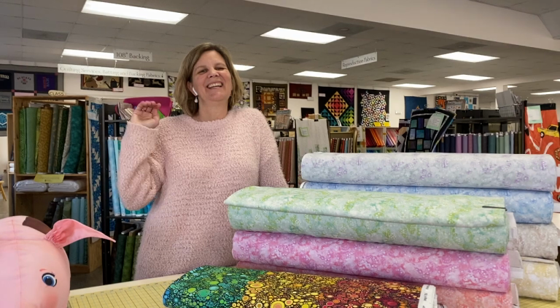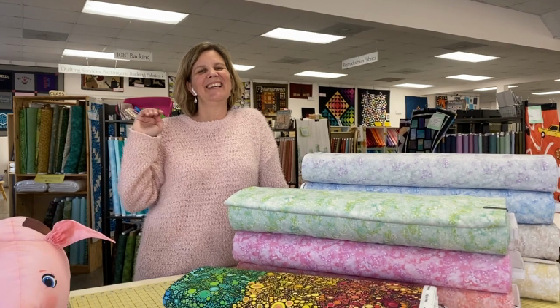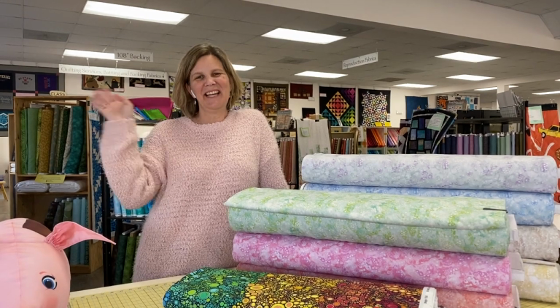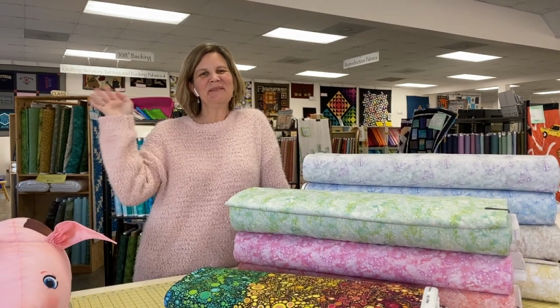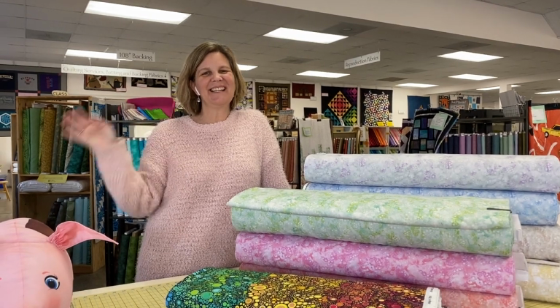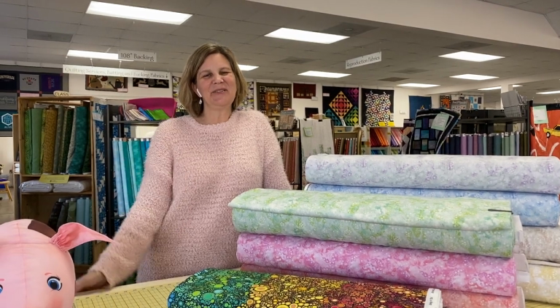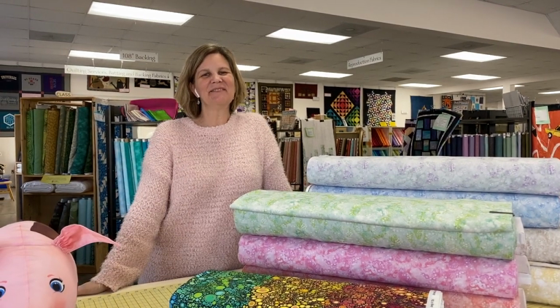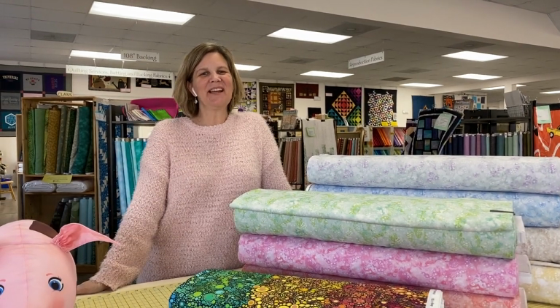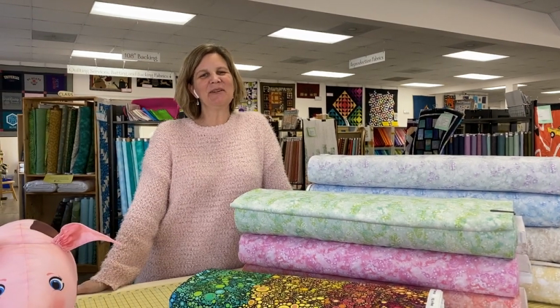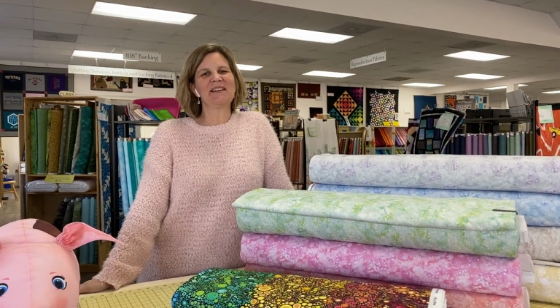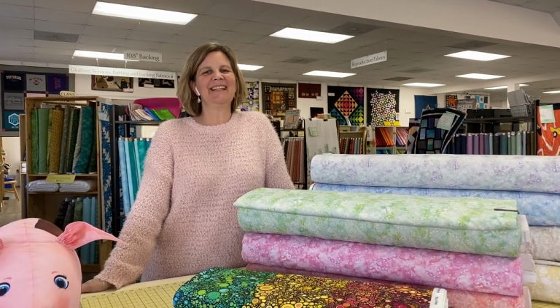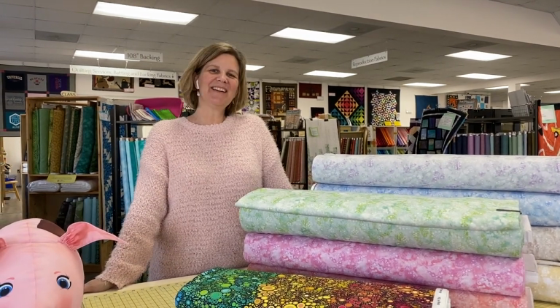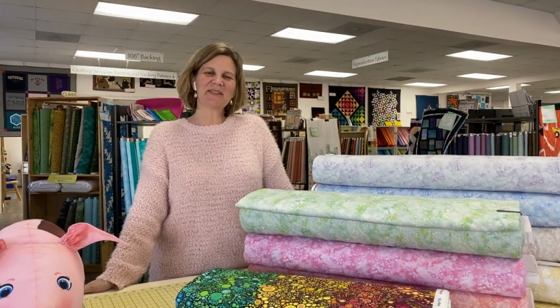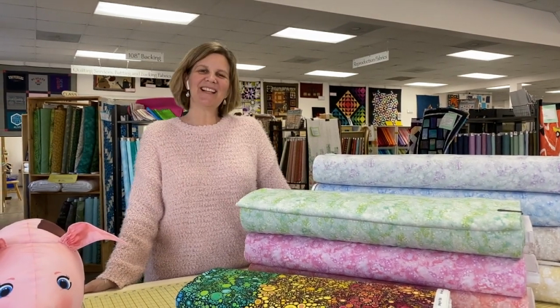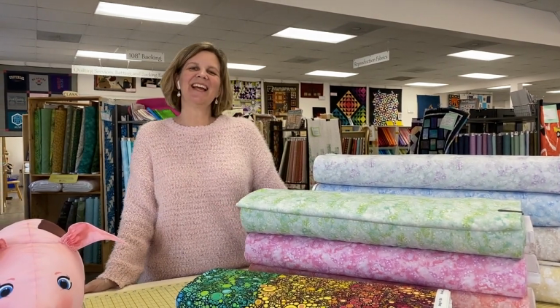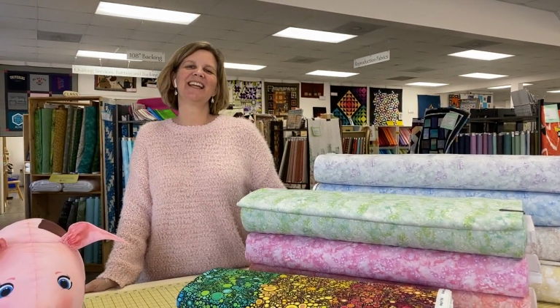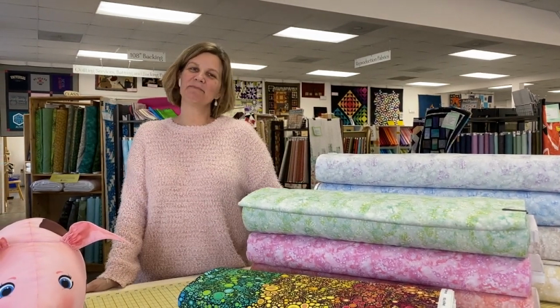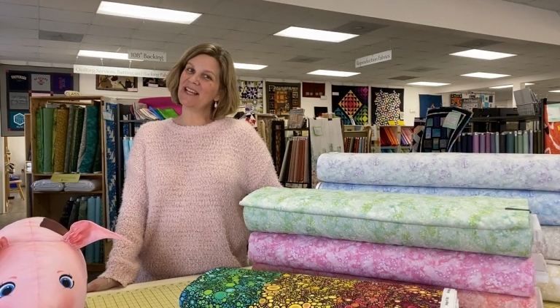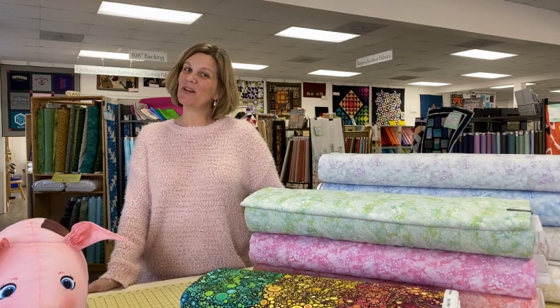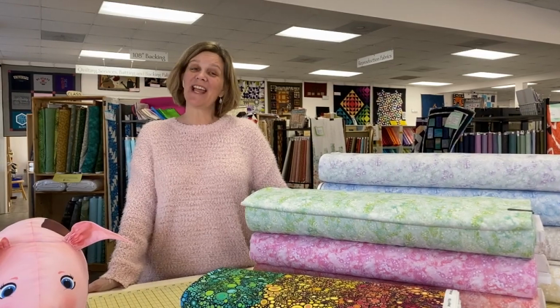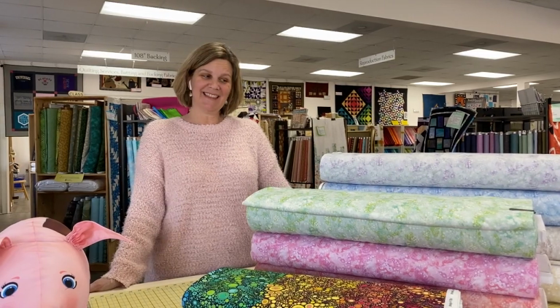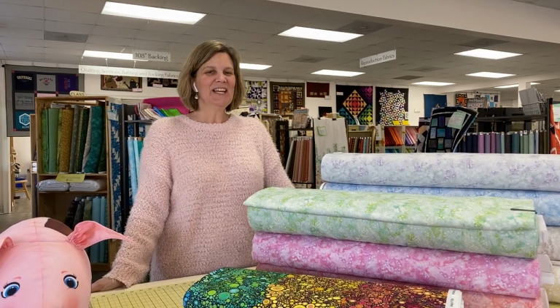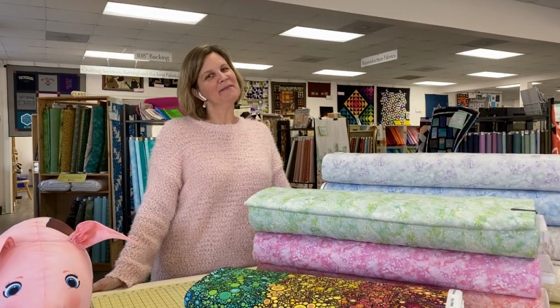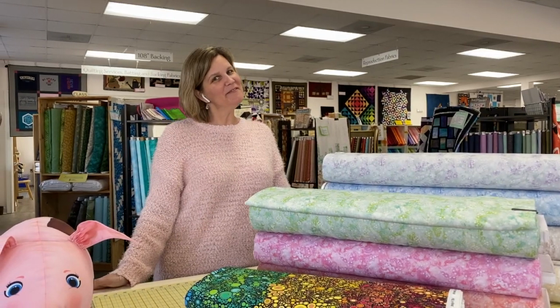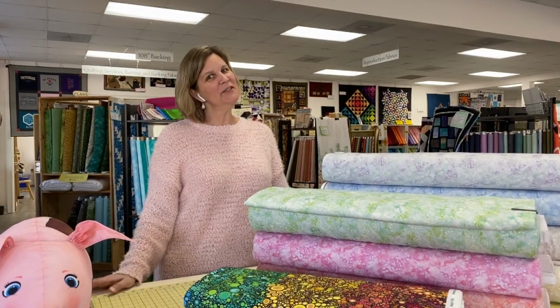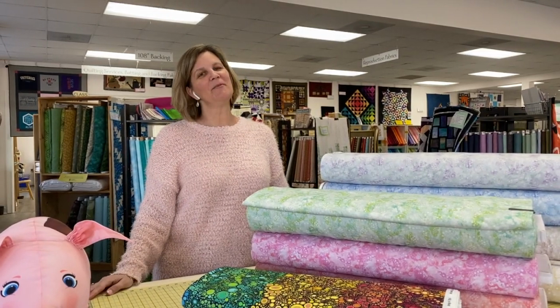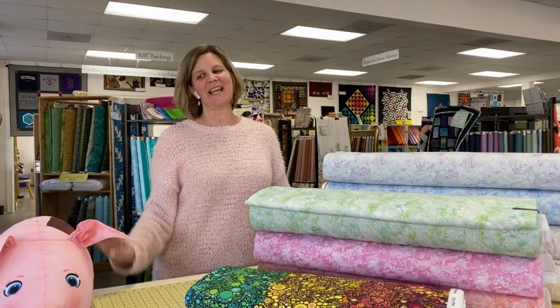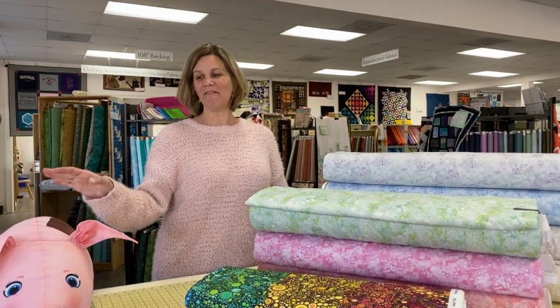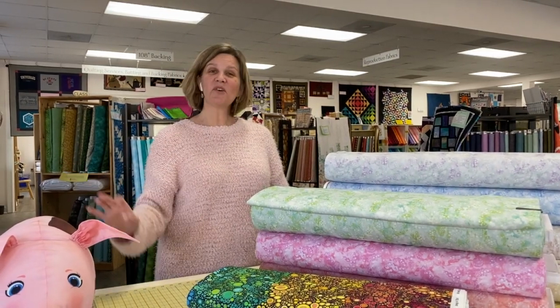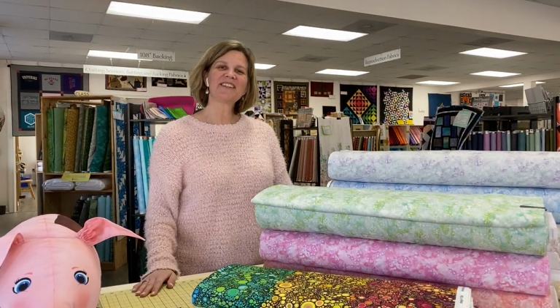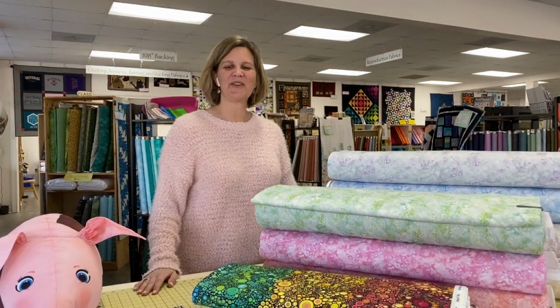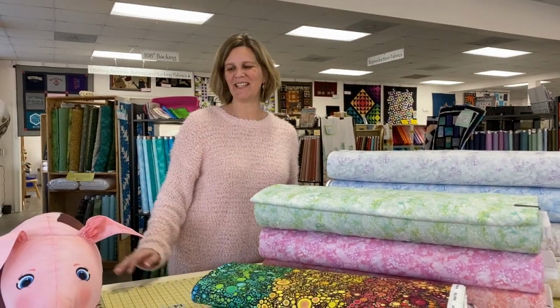Hey everybody, it's Julianne from Cary Quilting Company in Cary, North Carolina, and today is Monday, March 8th. We have some fun new fabrics and a fun project to show you today.